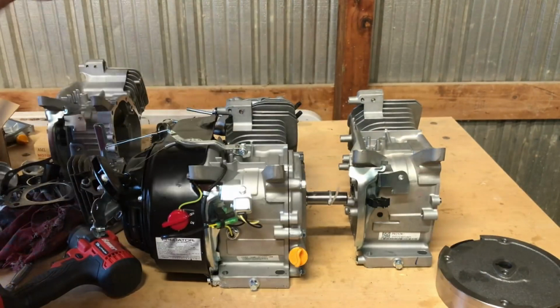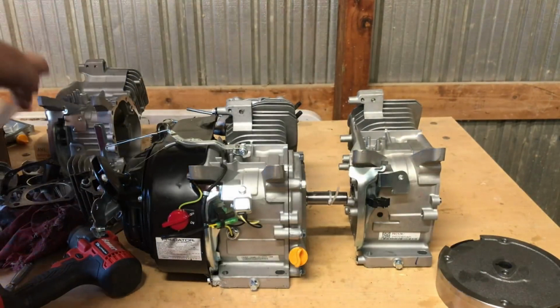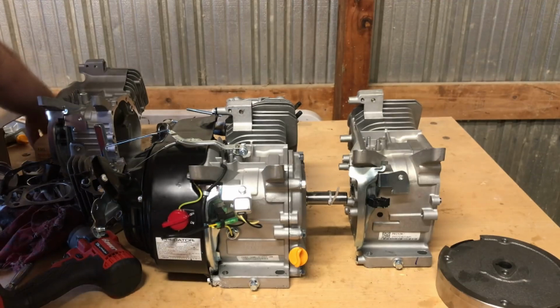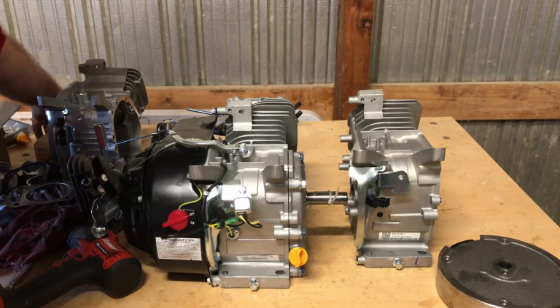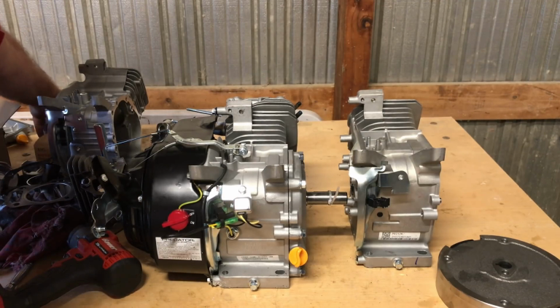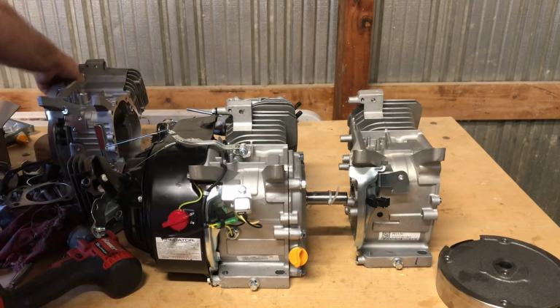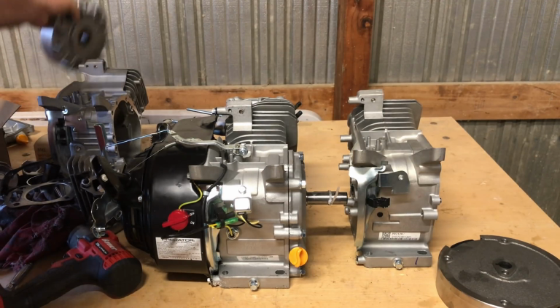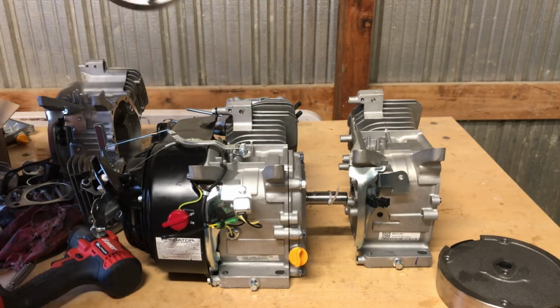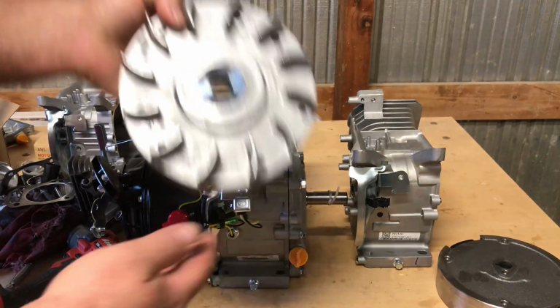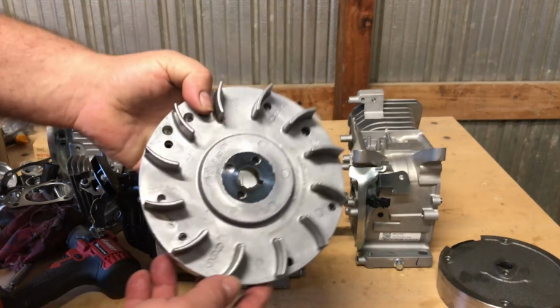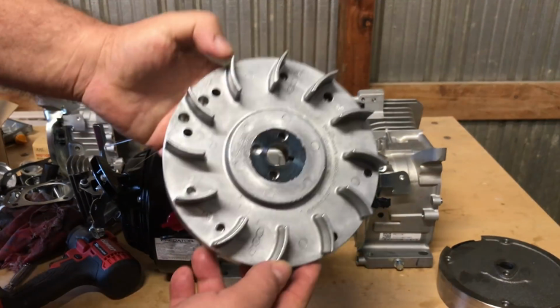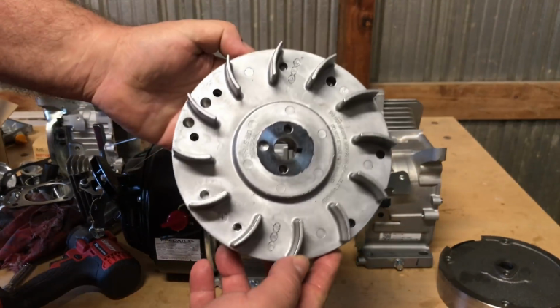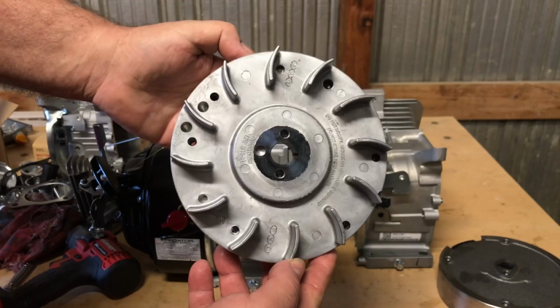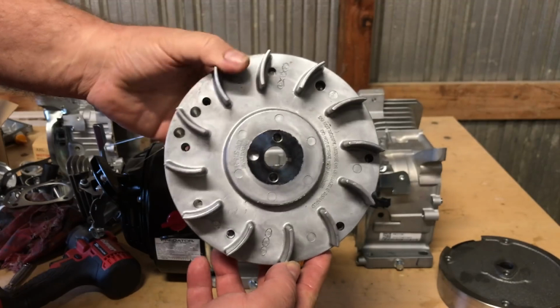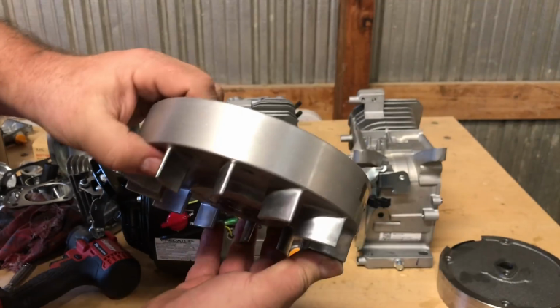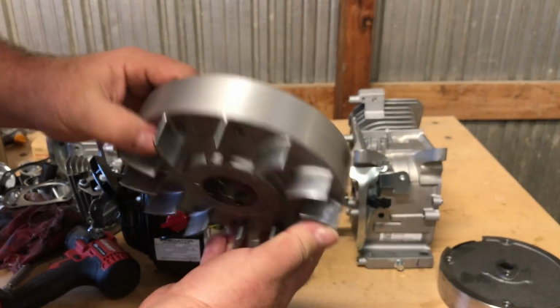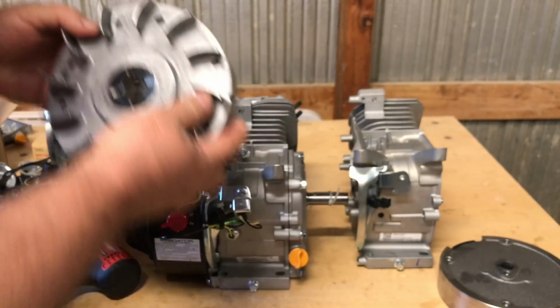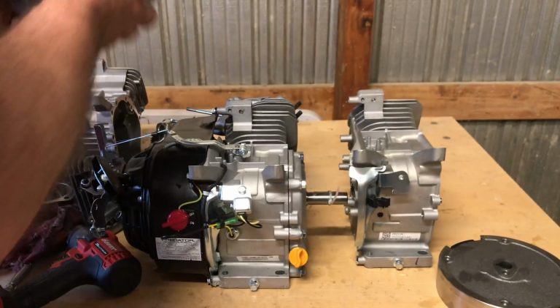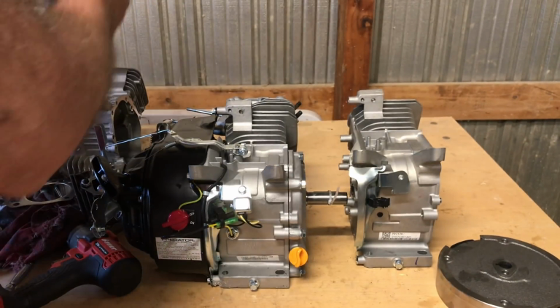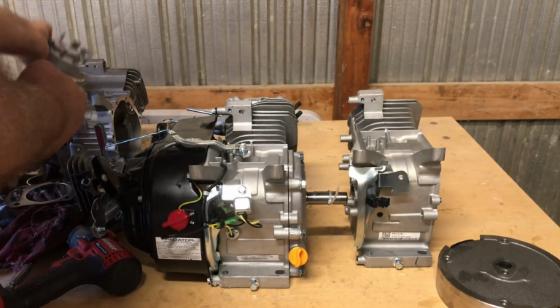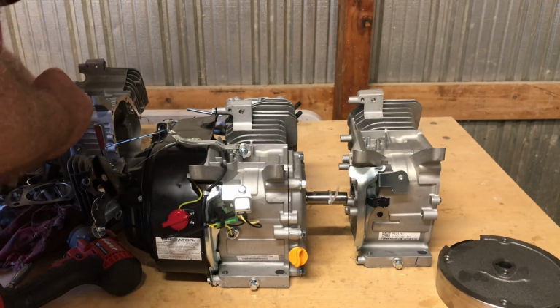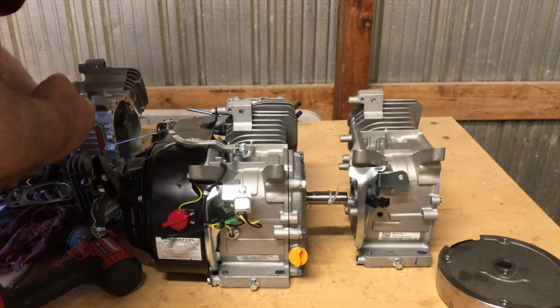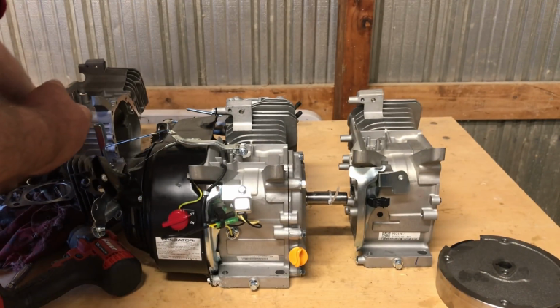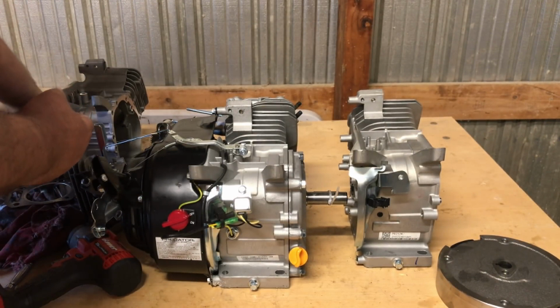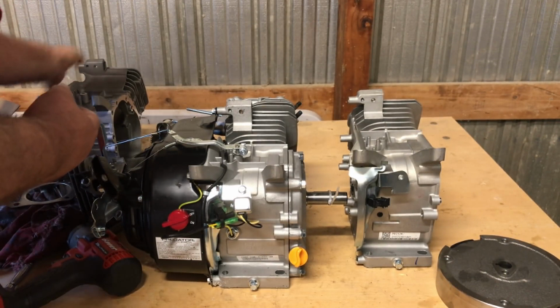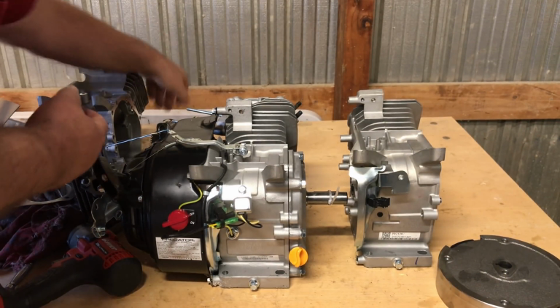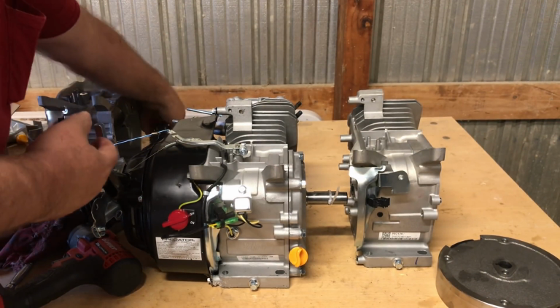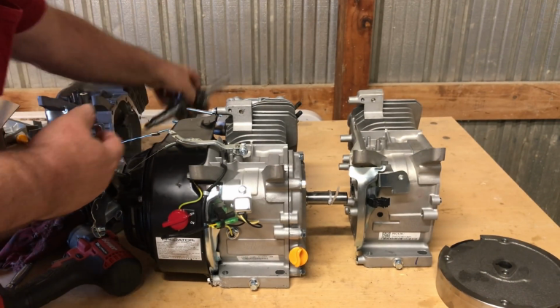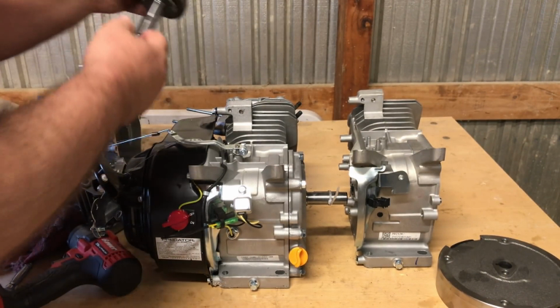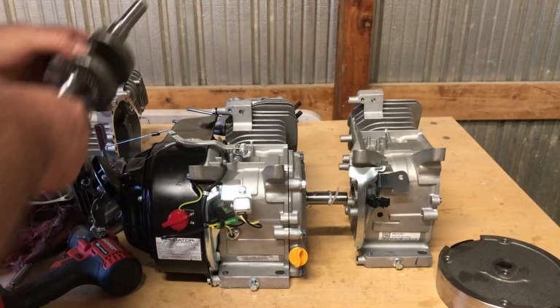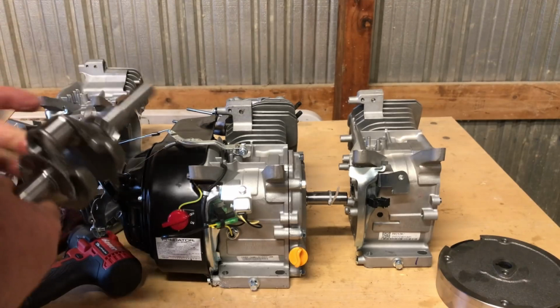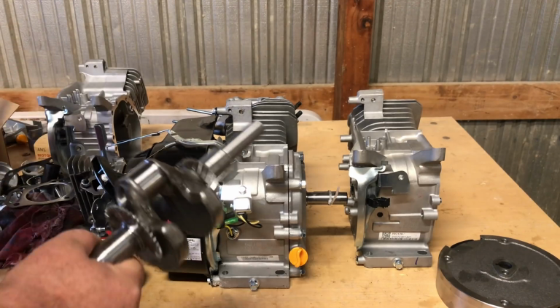By contrast, the Ducar 212 hemi comes with this nice PVL aluminum flywheel — it's not billet, but it is rated to 17,000 RPM.